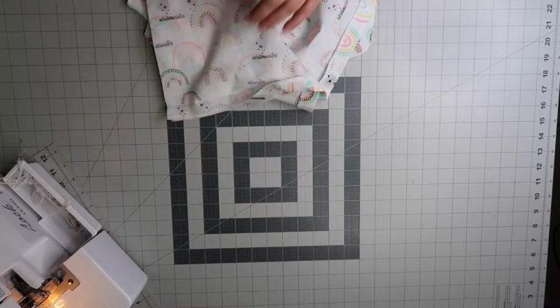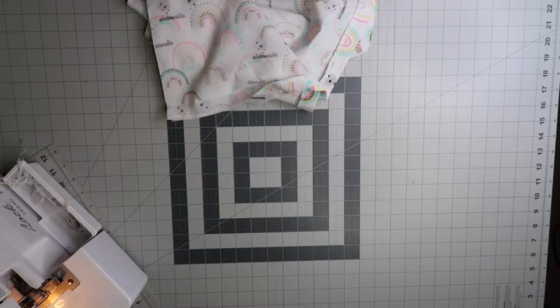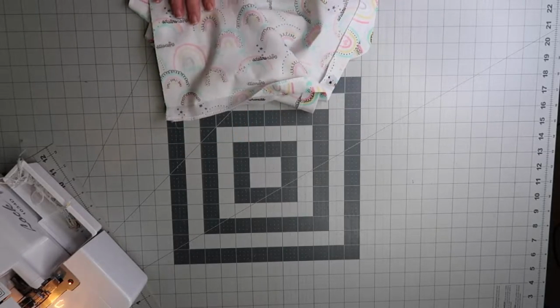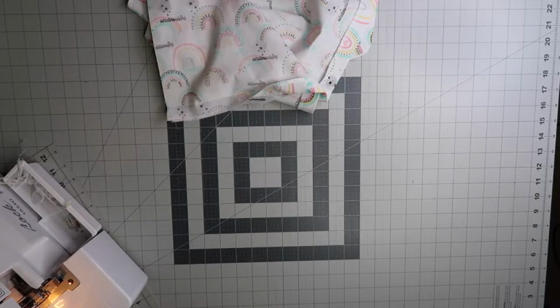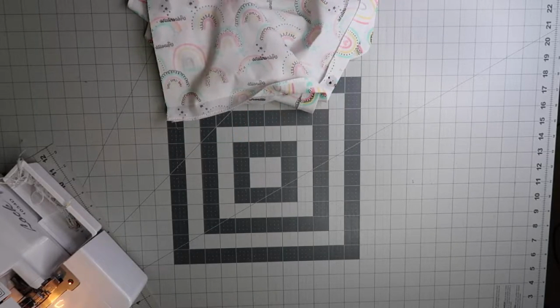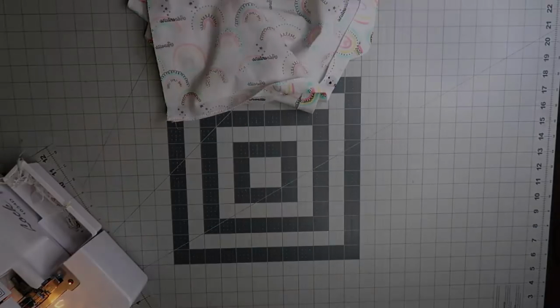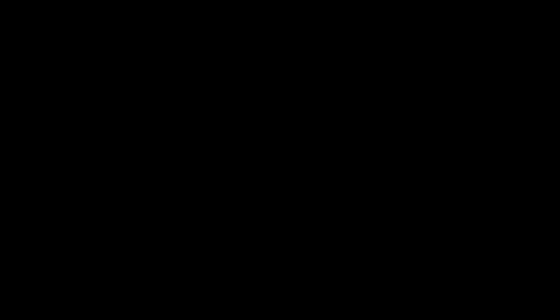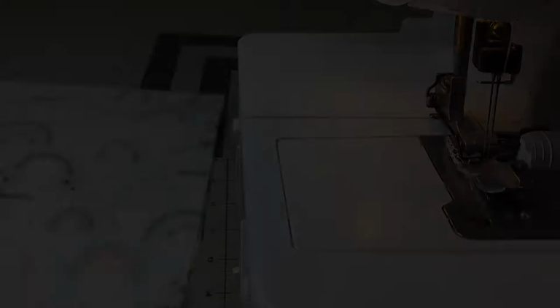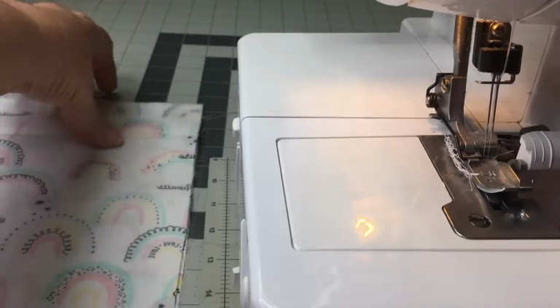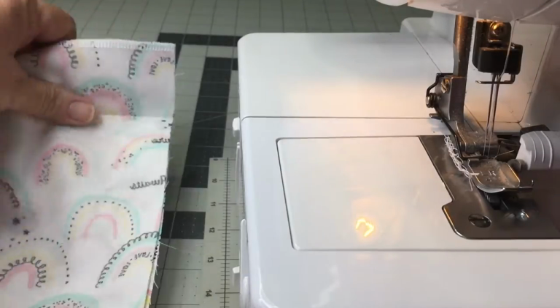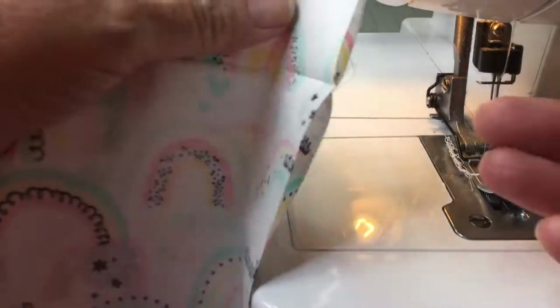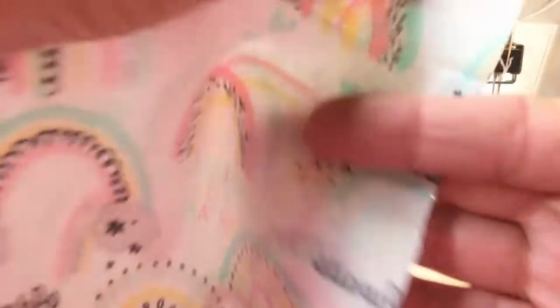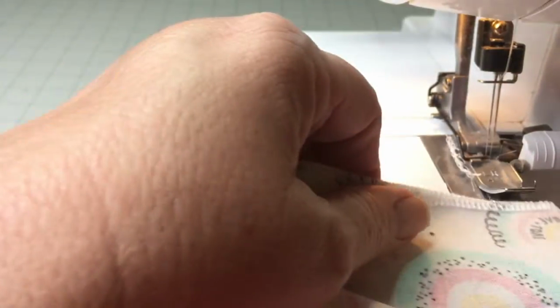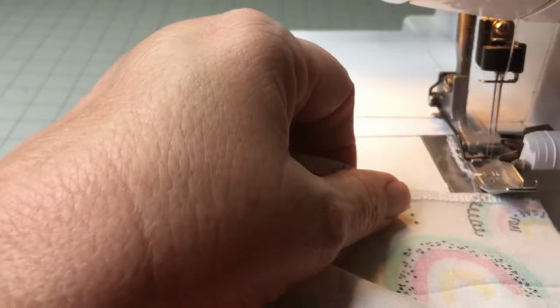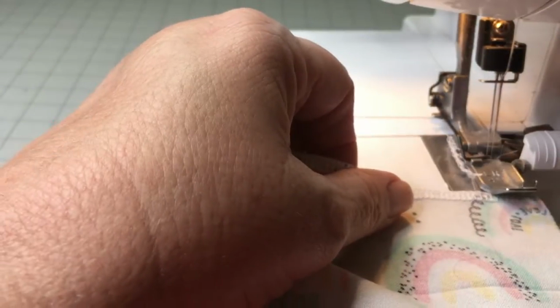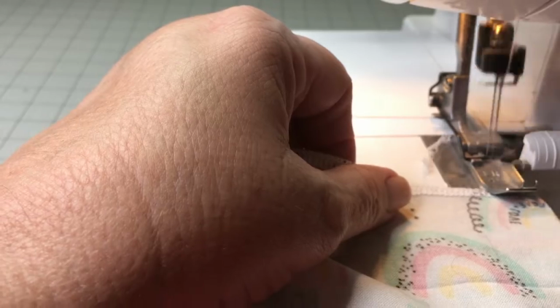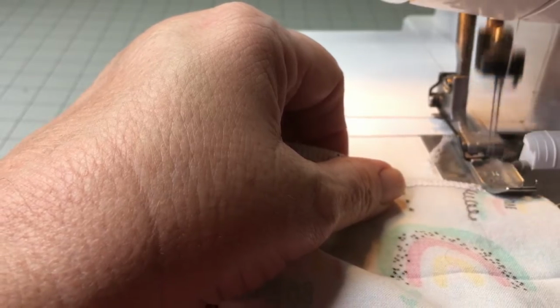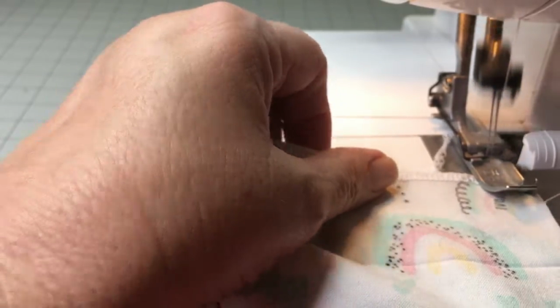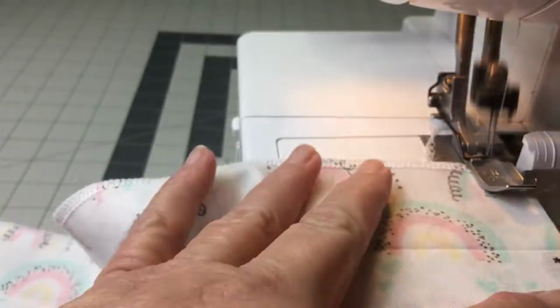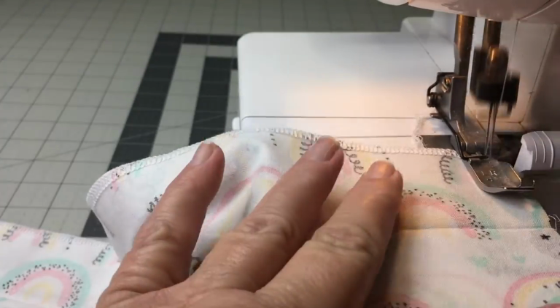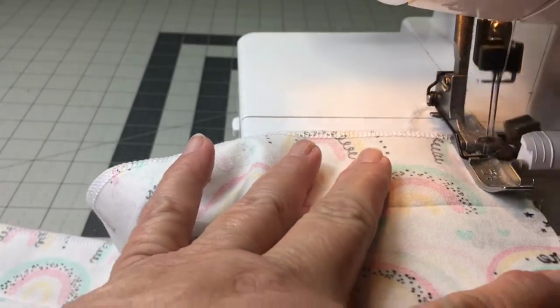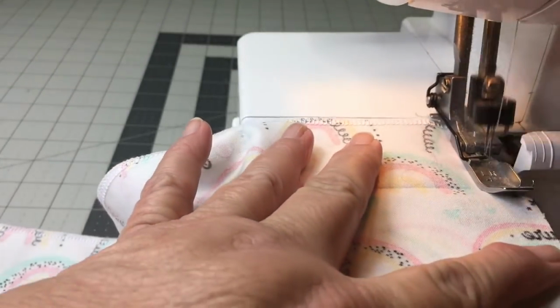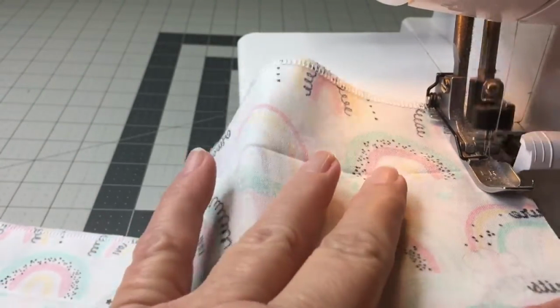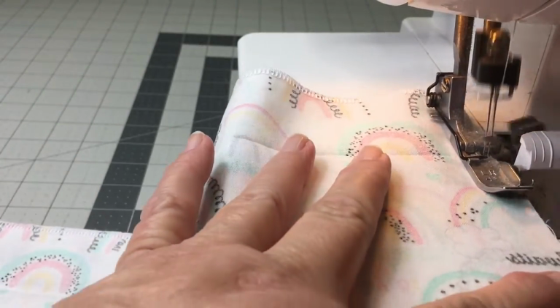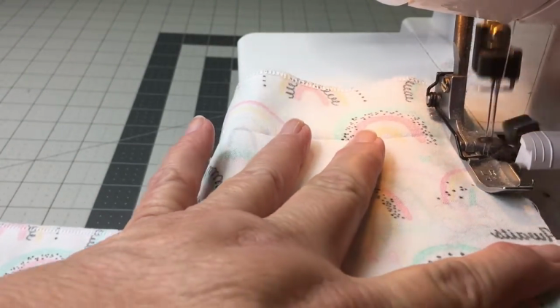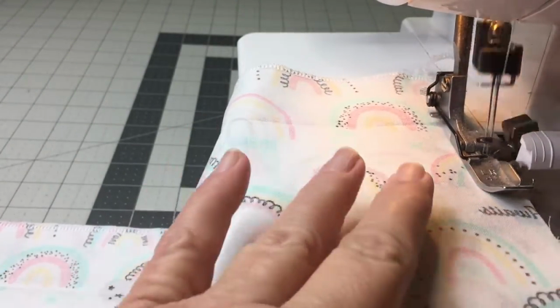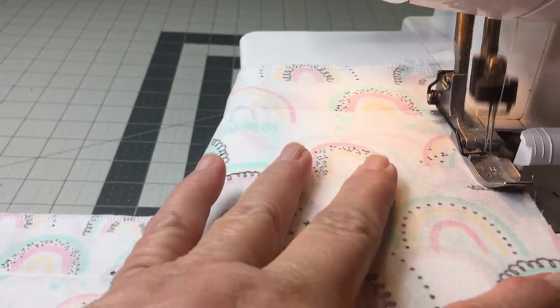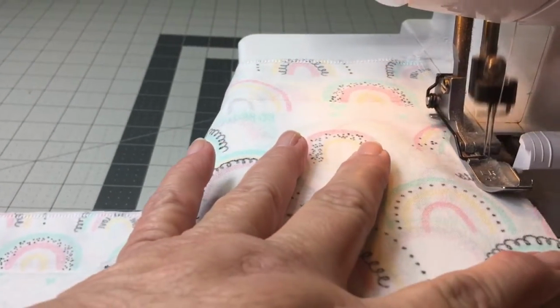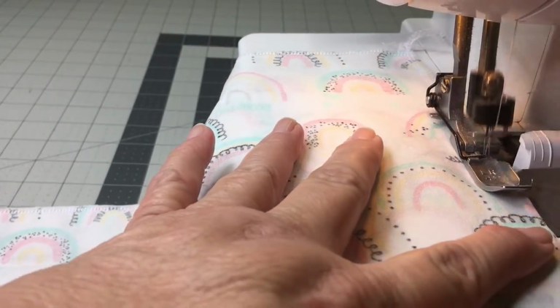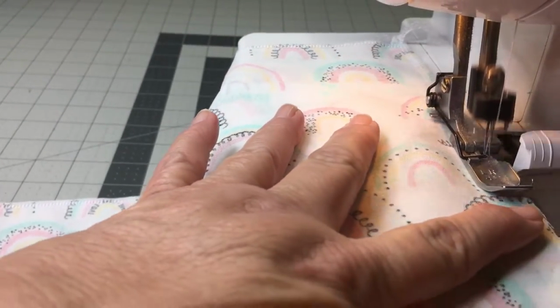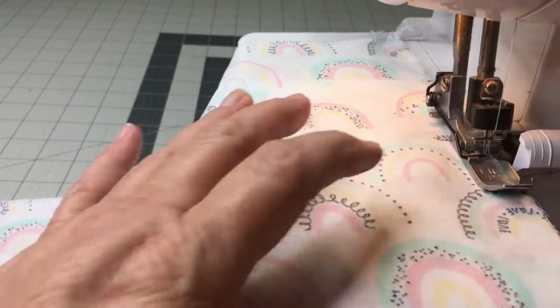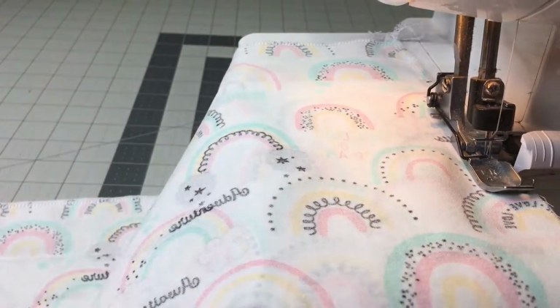And now it's time to sew the back seam together. First I serge, and then I use my regular sewing machine for a secured stitch.